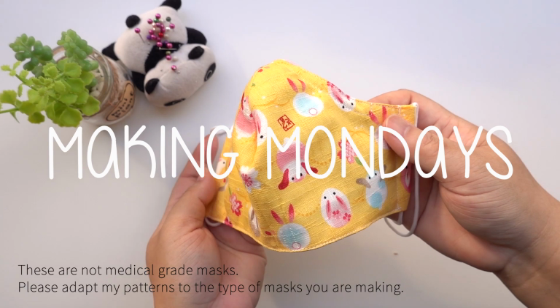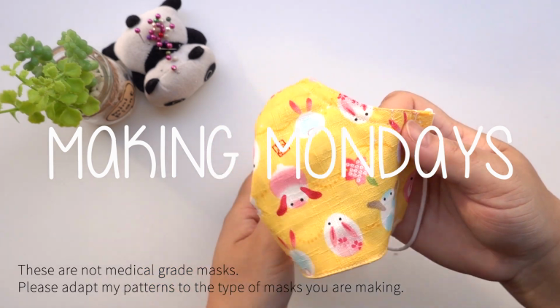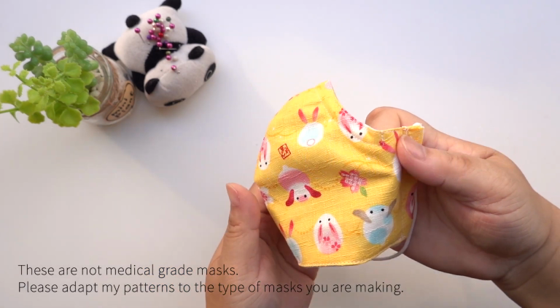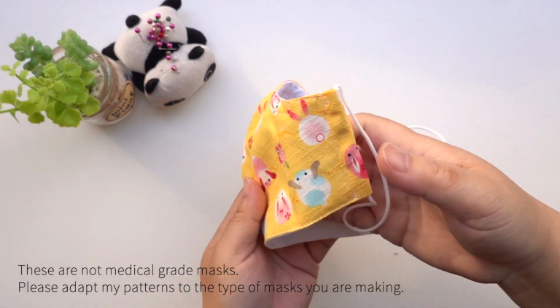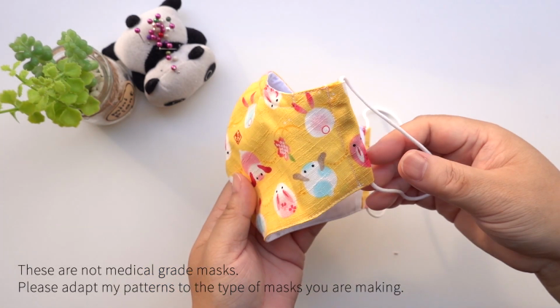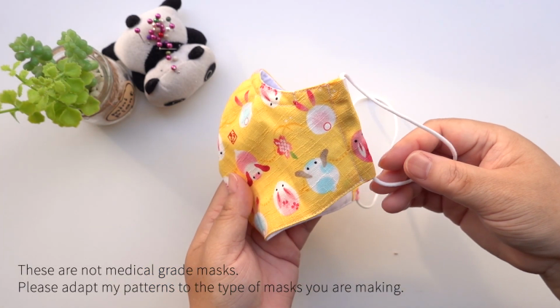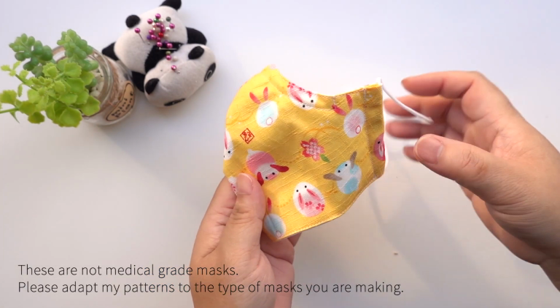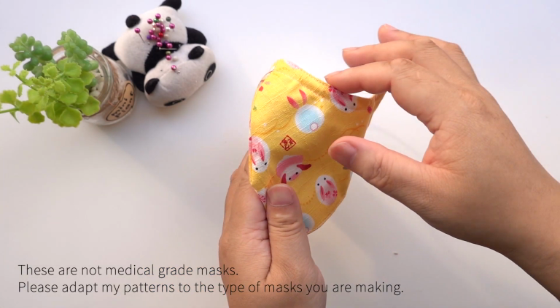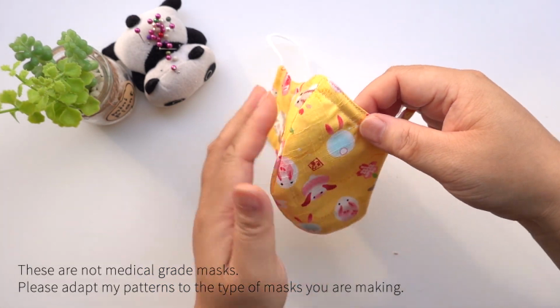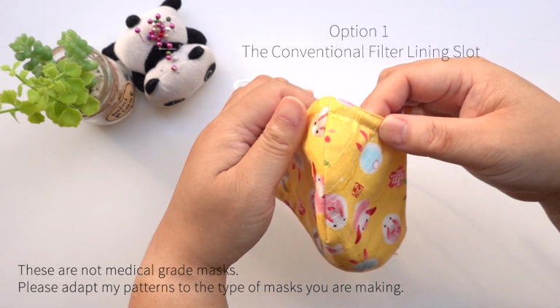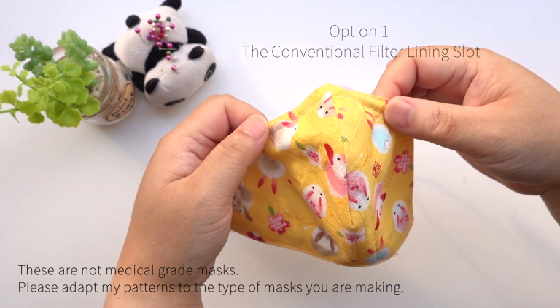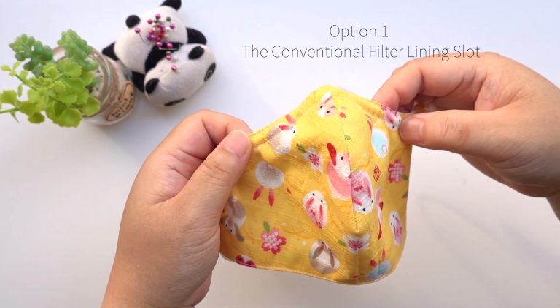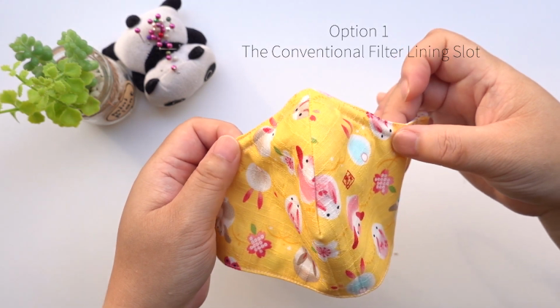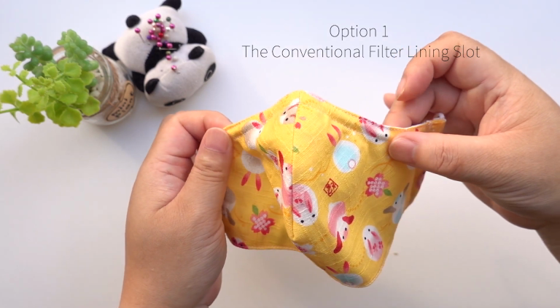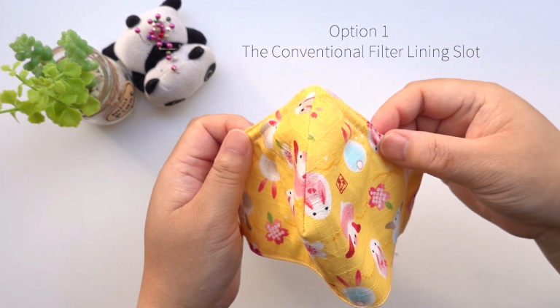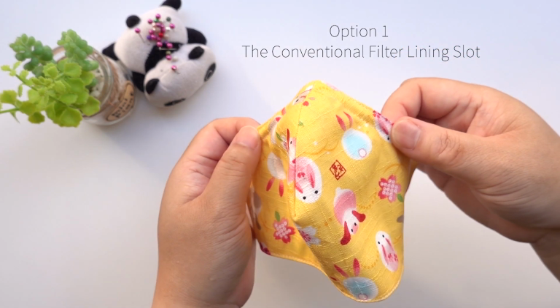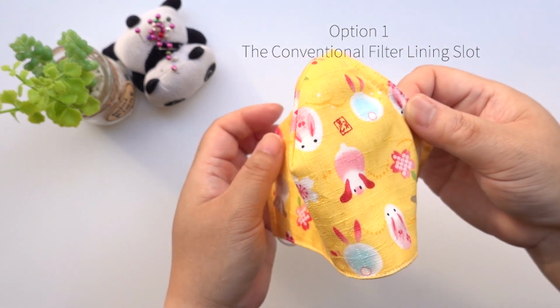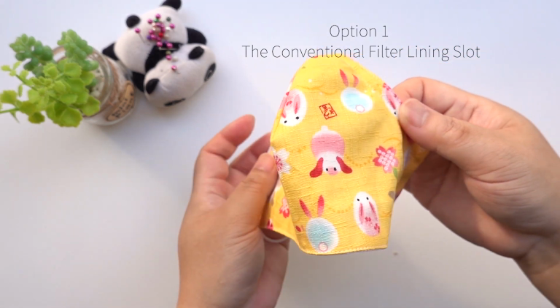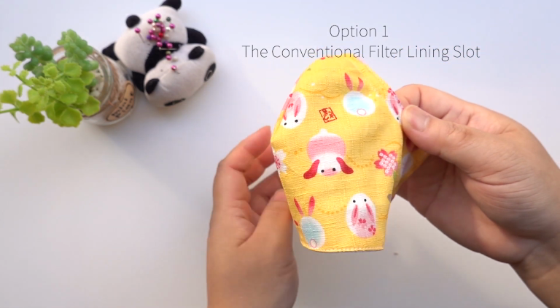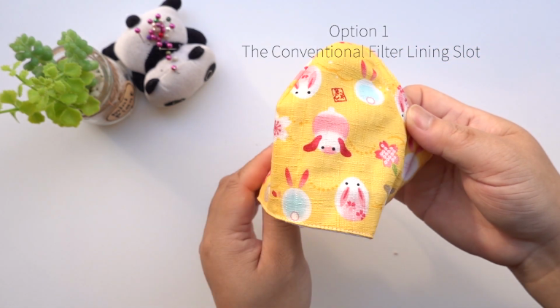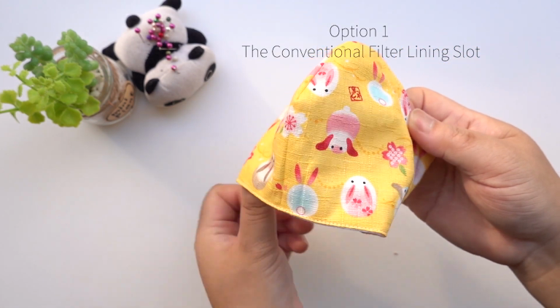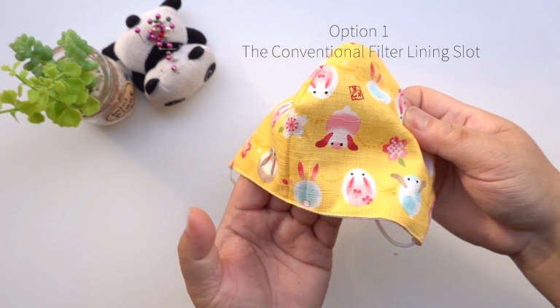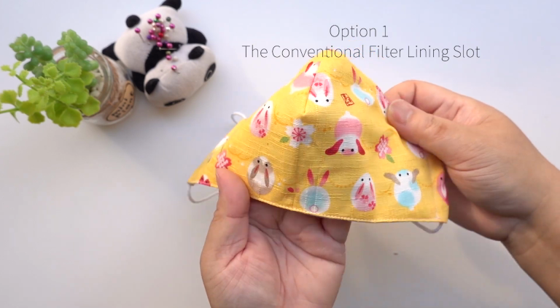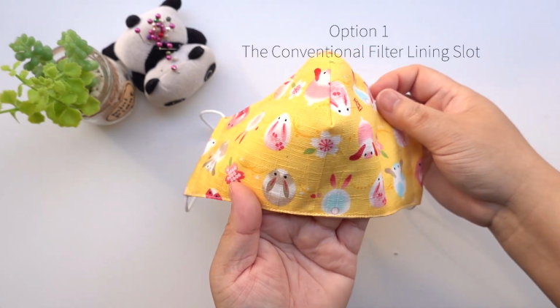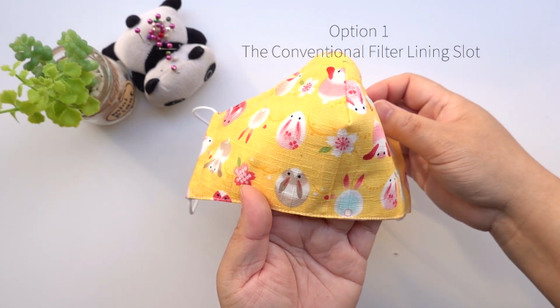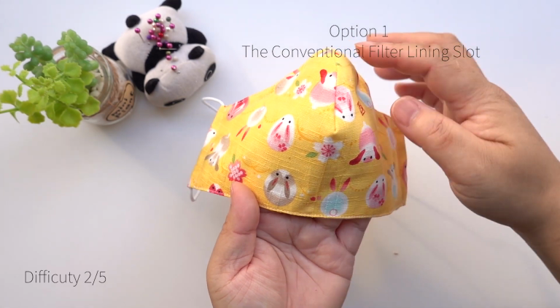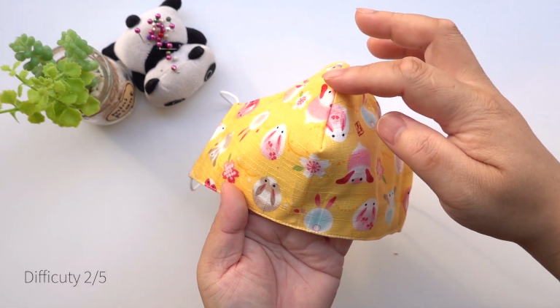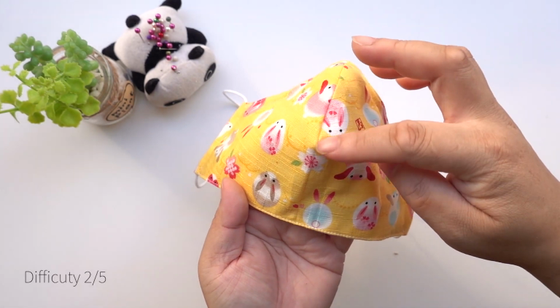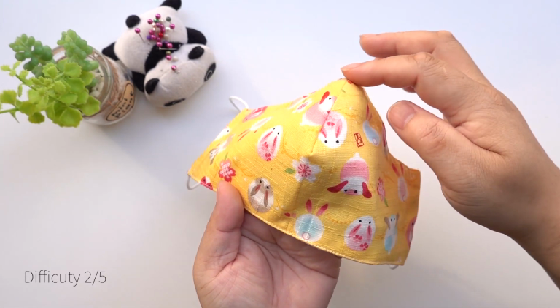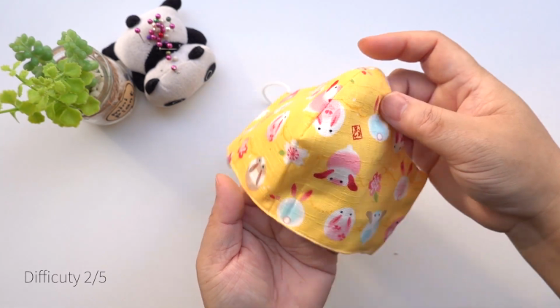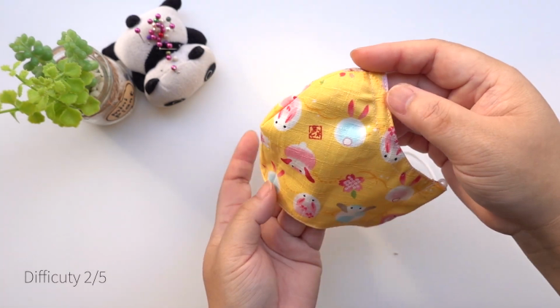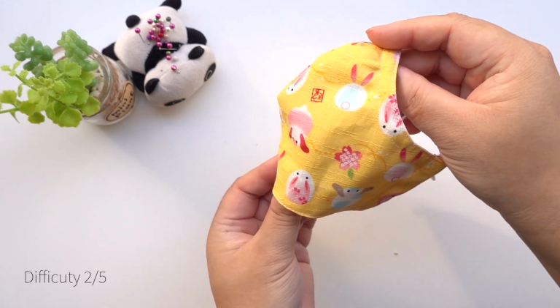Welcome to another episode of Making Mondays. This one is for those people that don't want a seam running down the centre front of the mask. This mask is cut on fold, so you are required to have big enough fabric to cut this pattern out, unlike the last tutorial where the pattern is cut in two pieces.